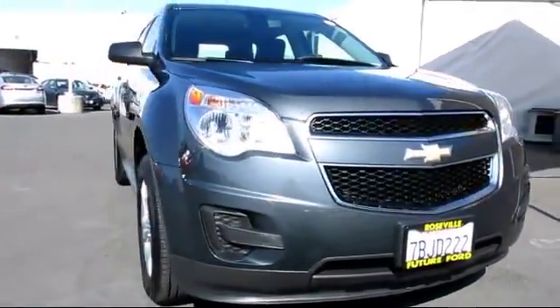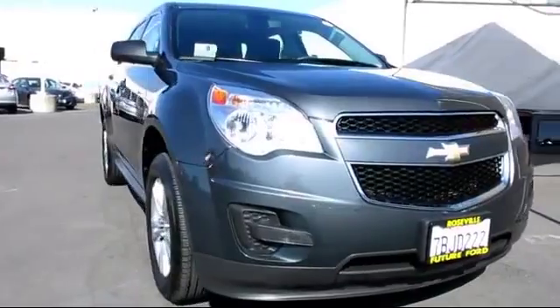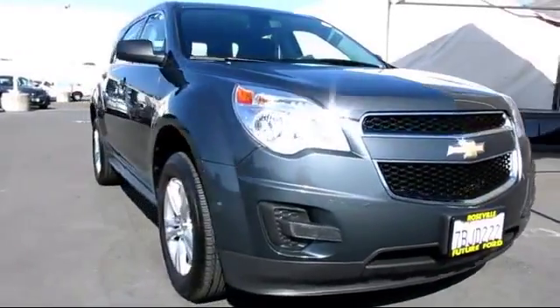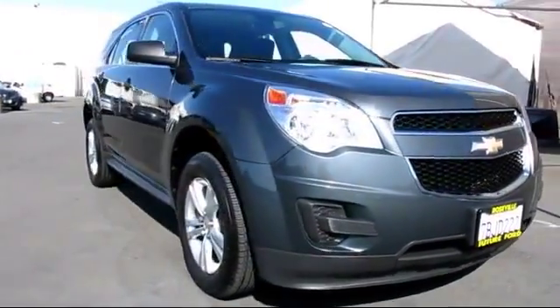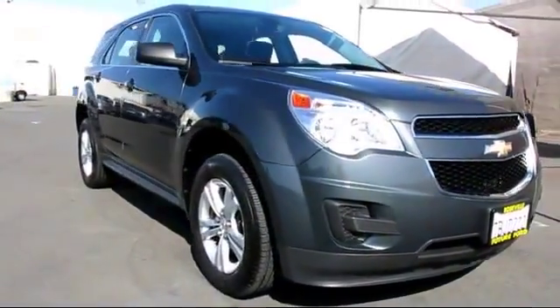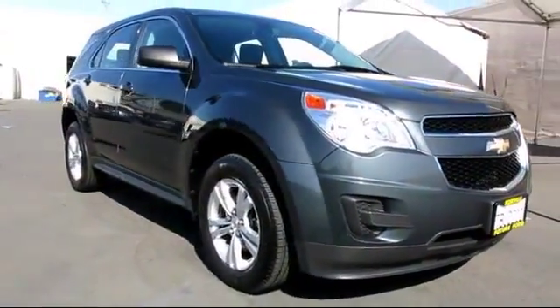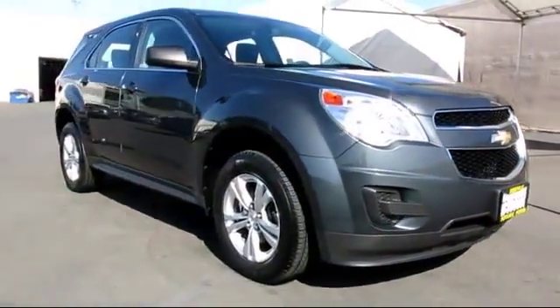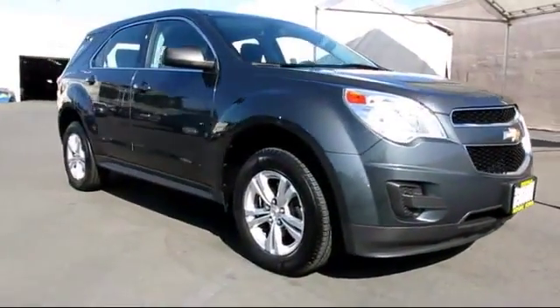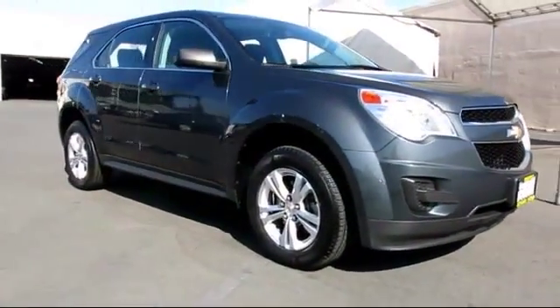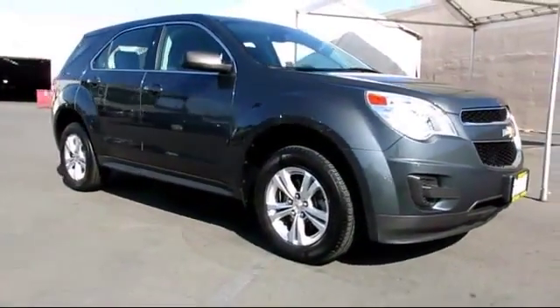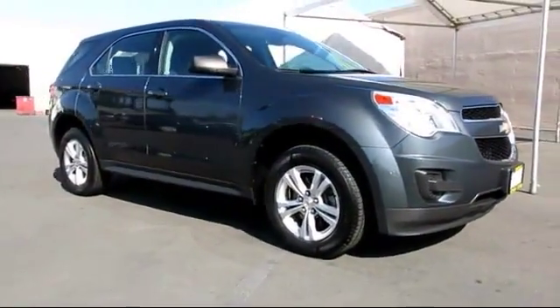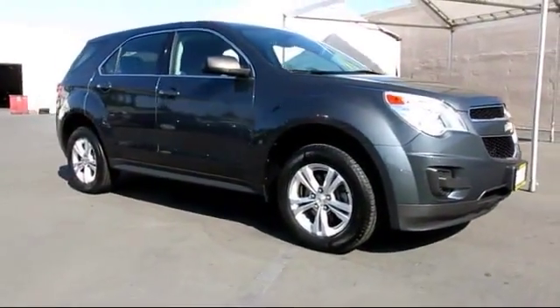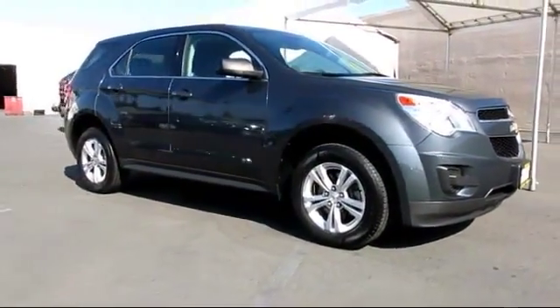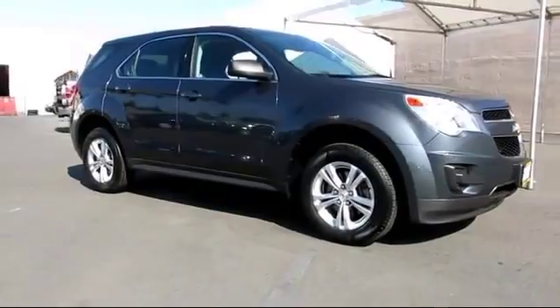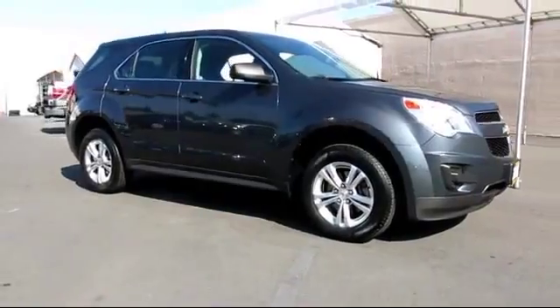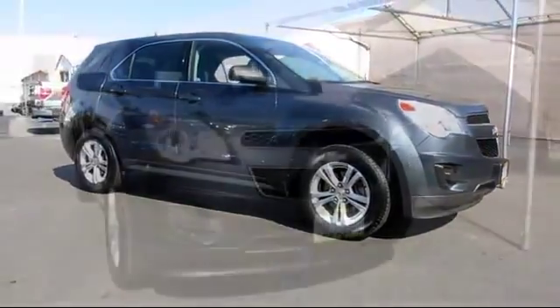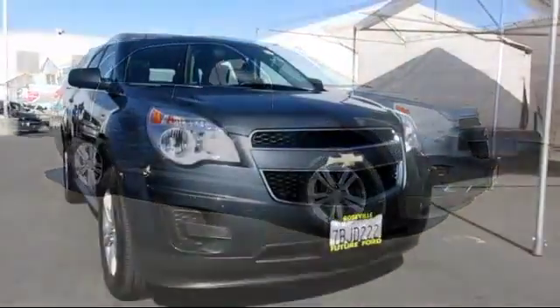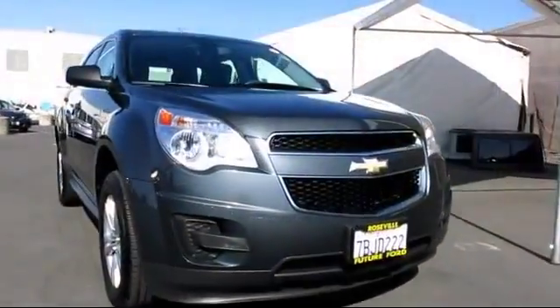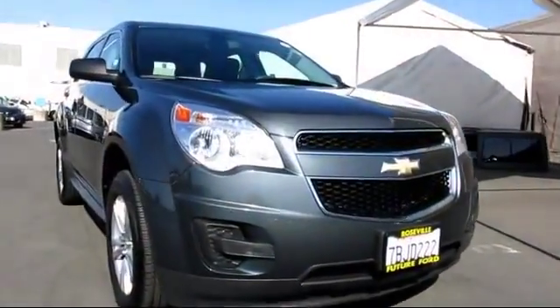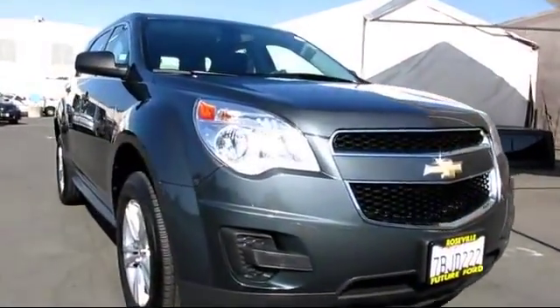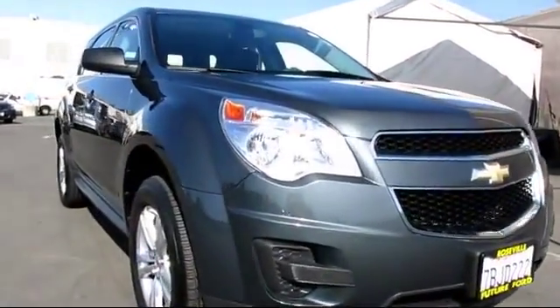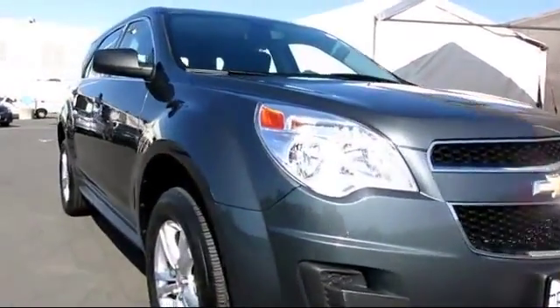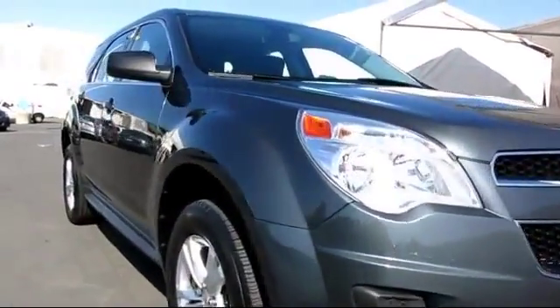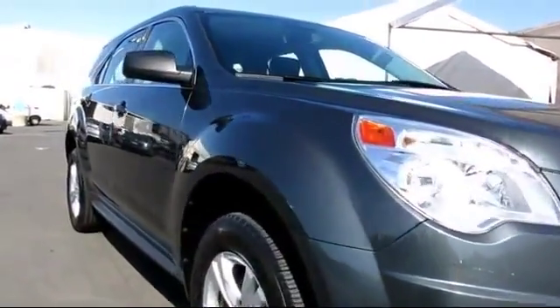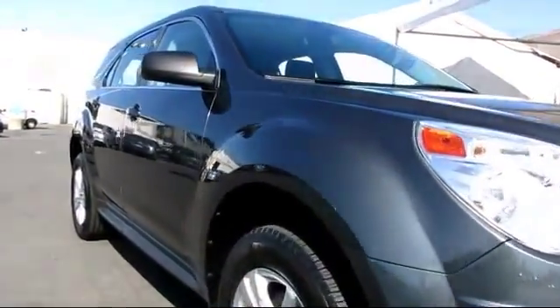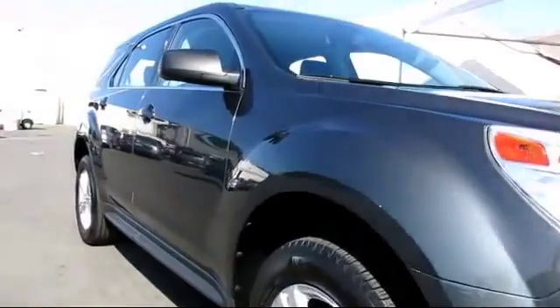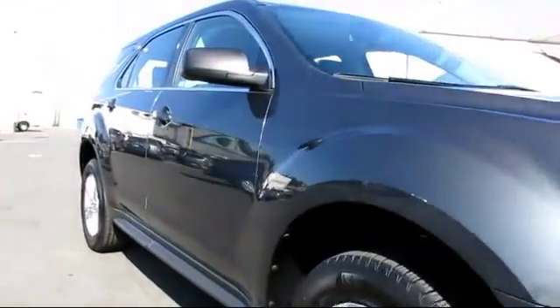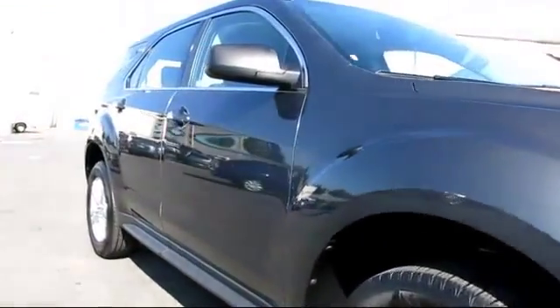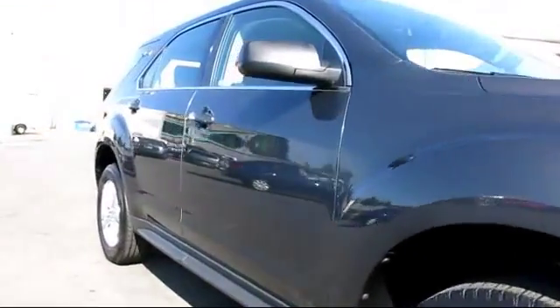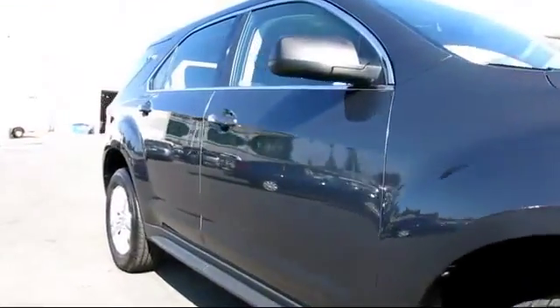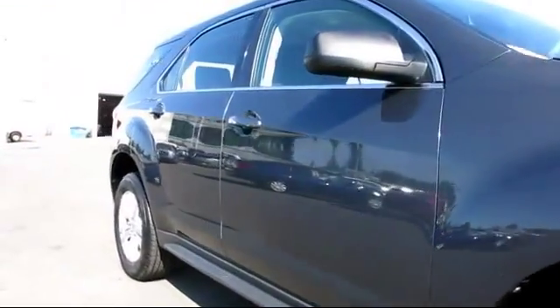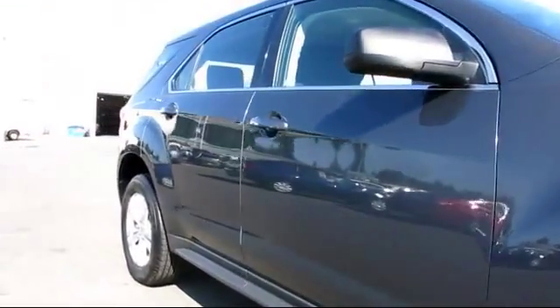And comes equipped with air conditioning, anti-lock braking, CD player, cruise control, daytime running lights, dual front airbags, keyless entry, power door locks, and power windows.